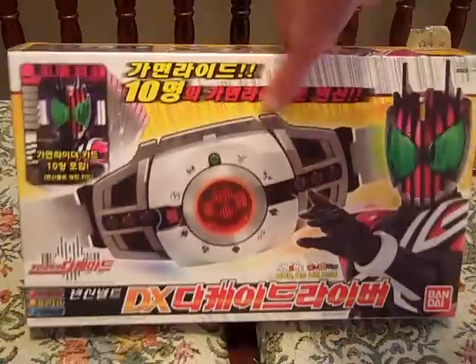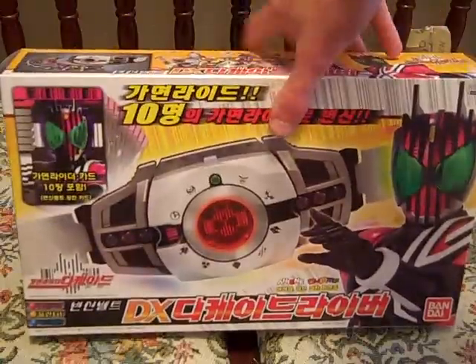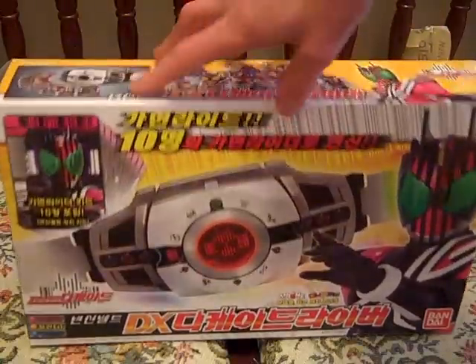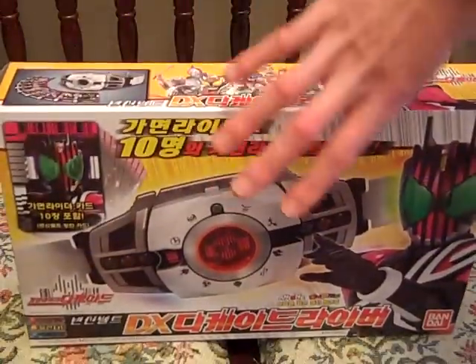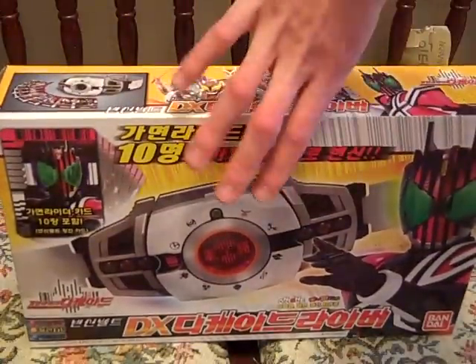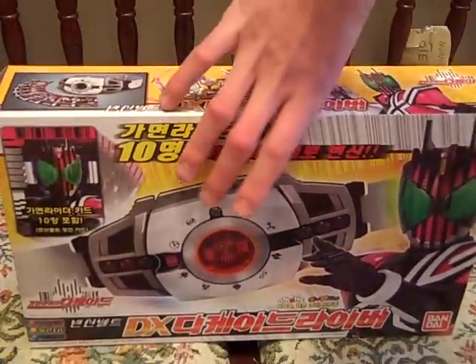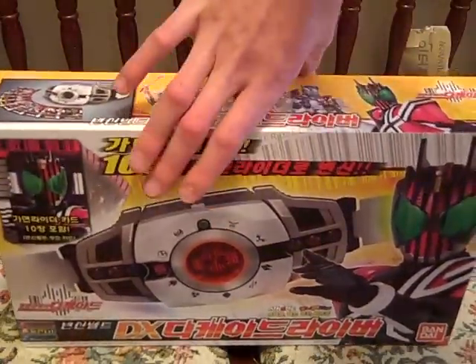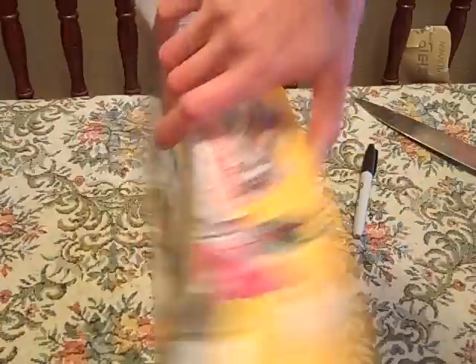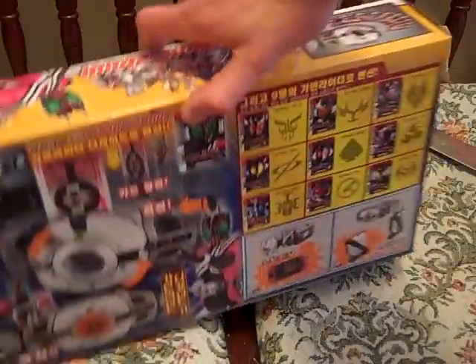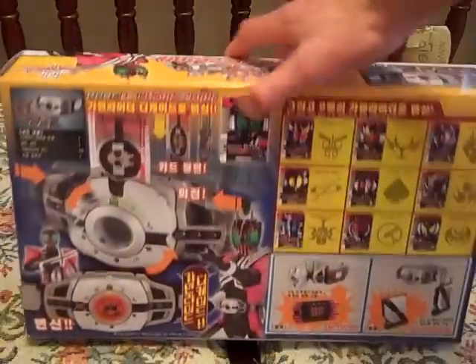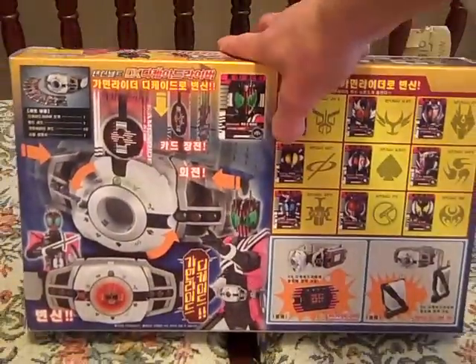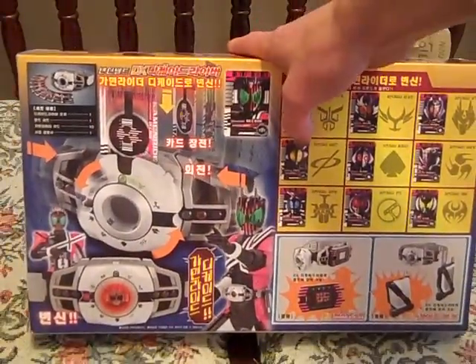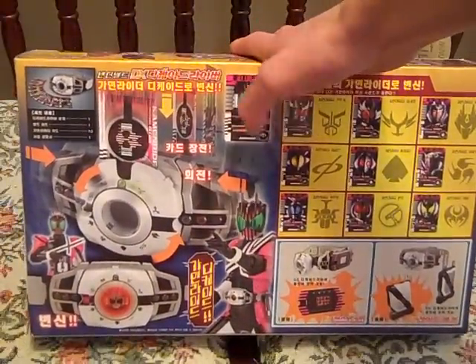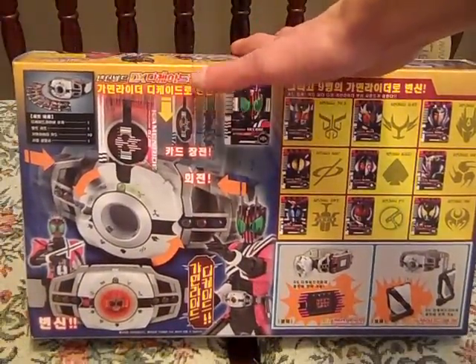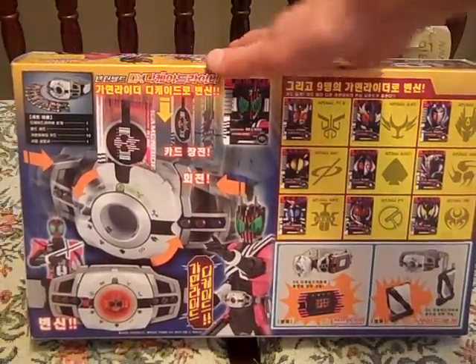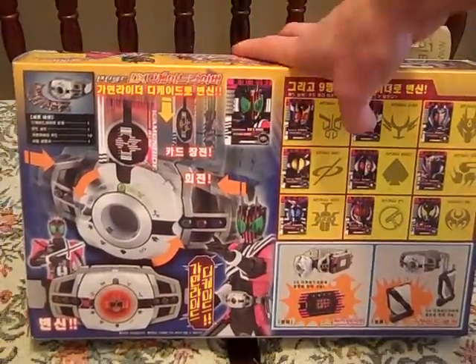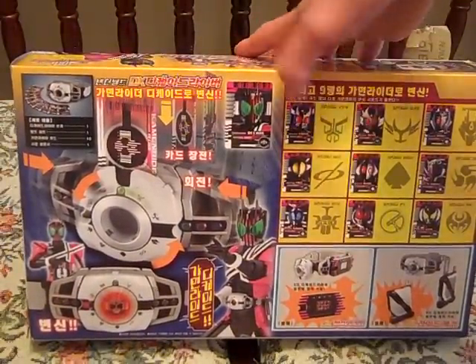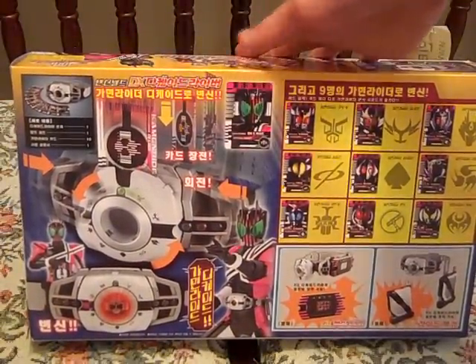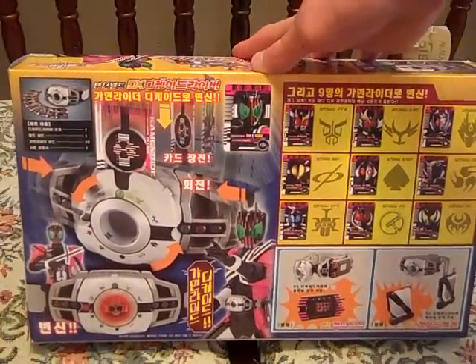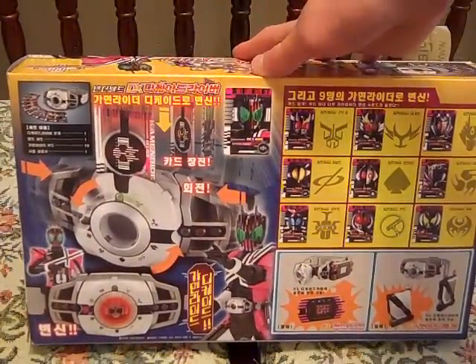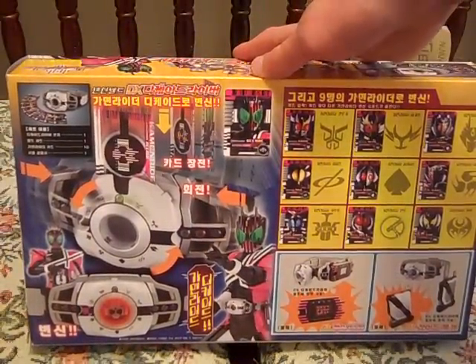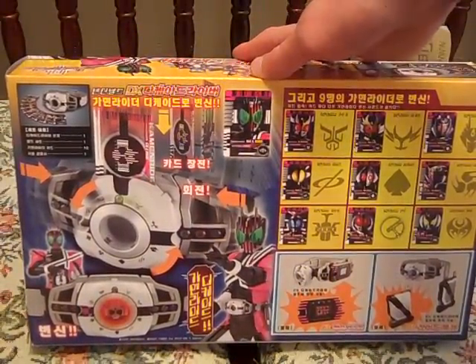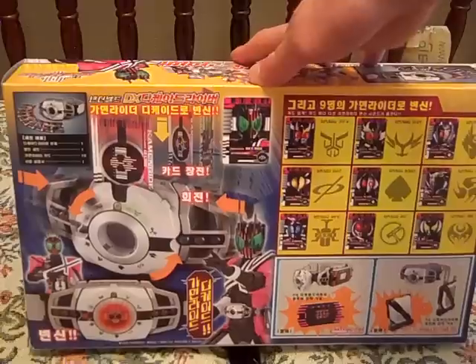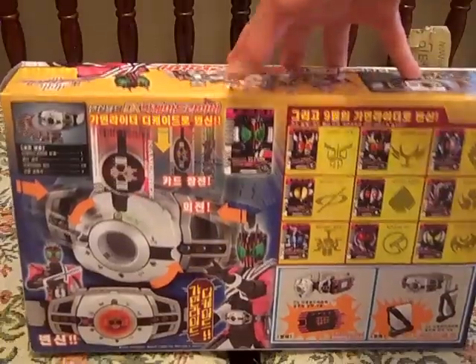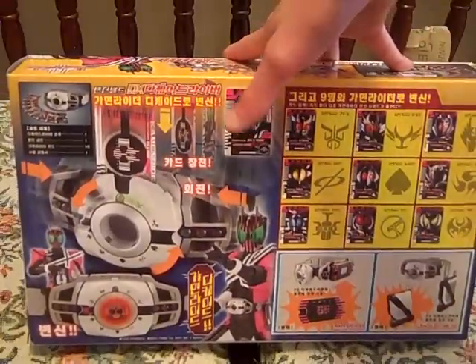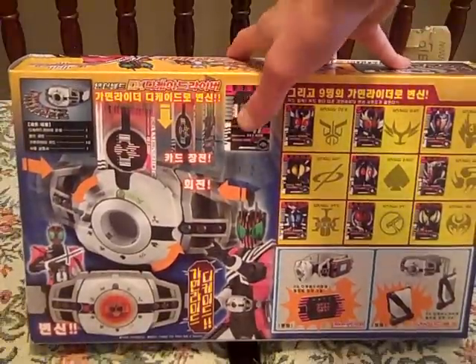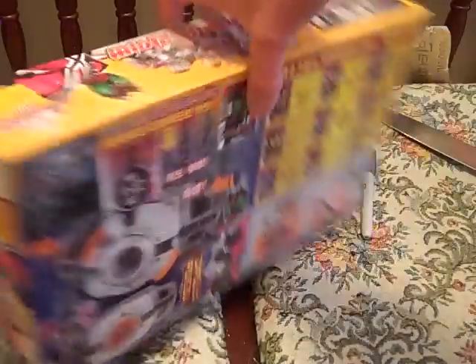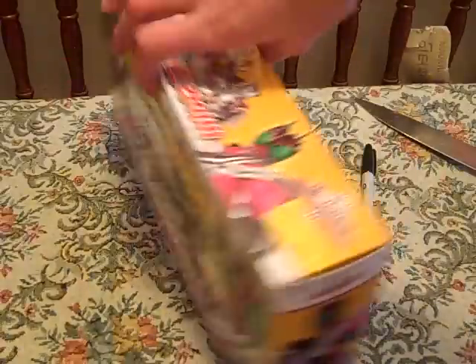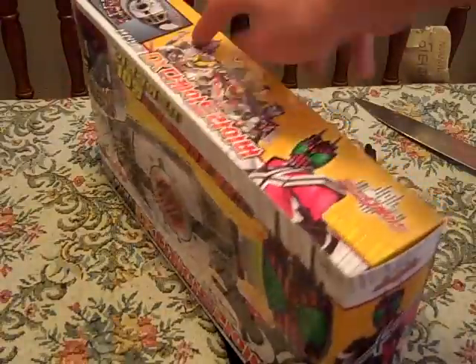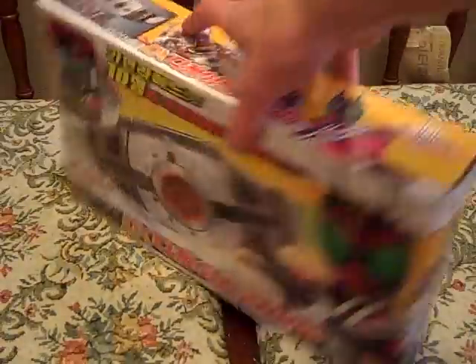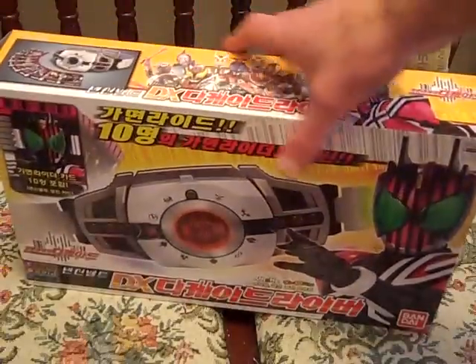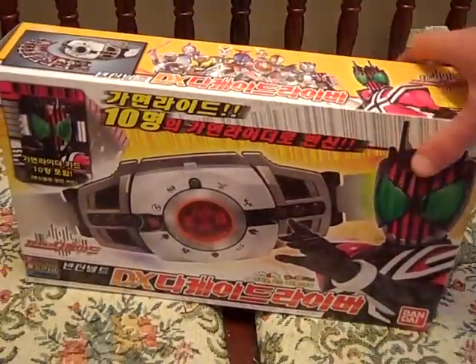This is the Korean version. The only difference is the packaging, the instructions, and the cards are a little bit different from what they are in the show. But all the effects, the sounds, and everything are the same.